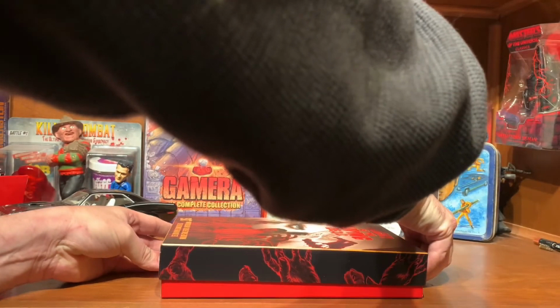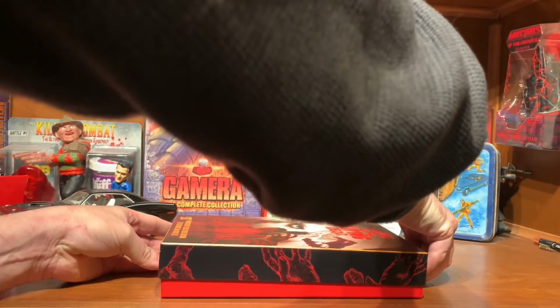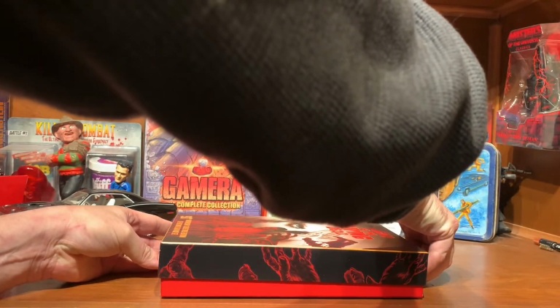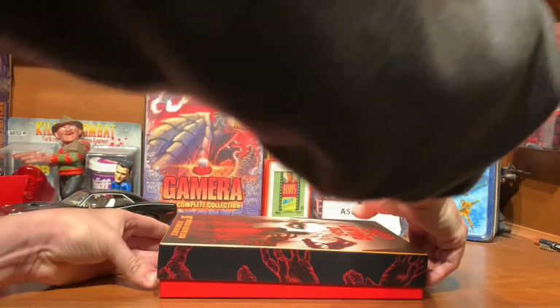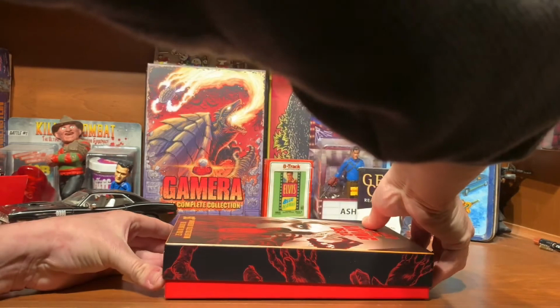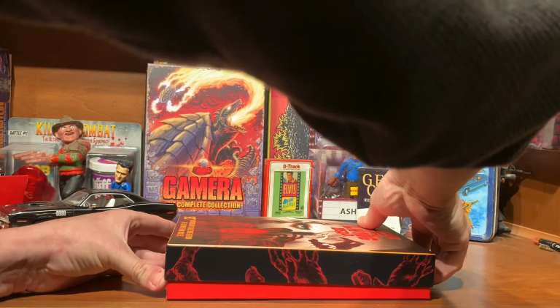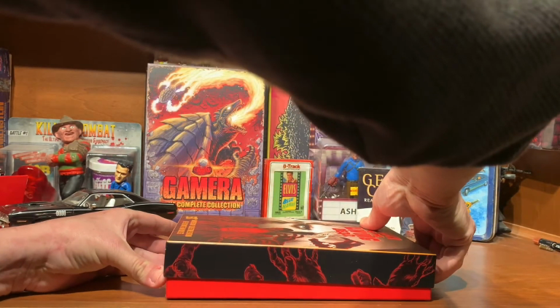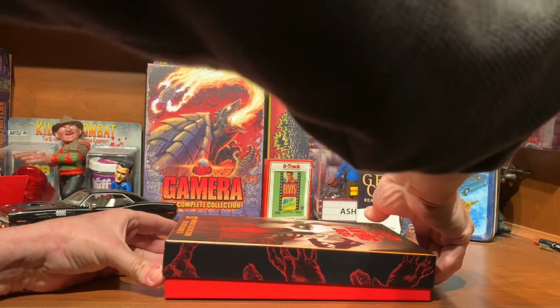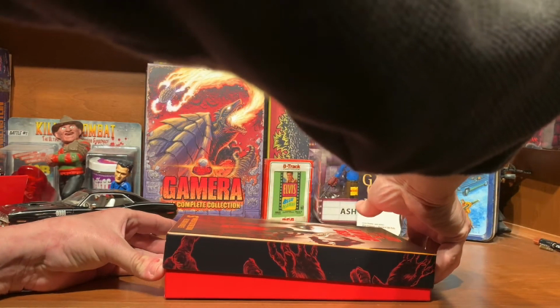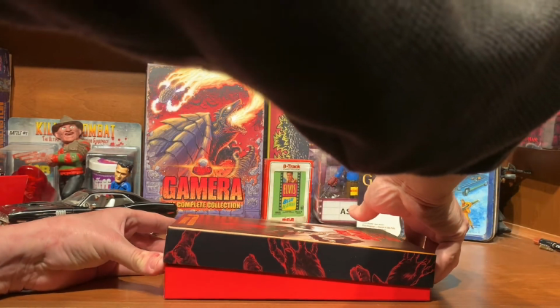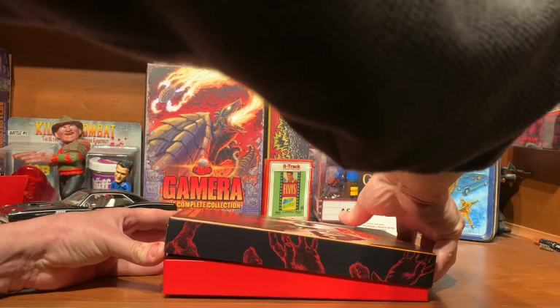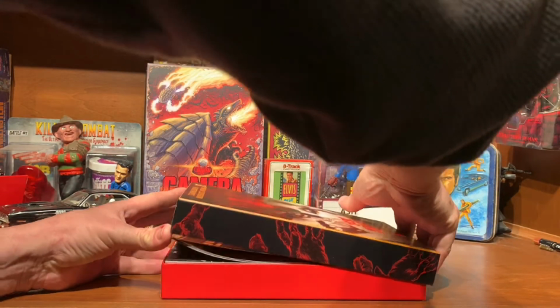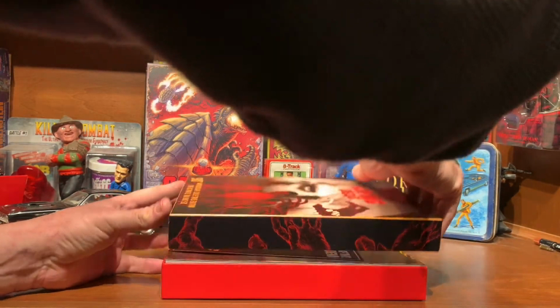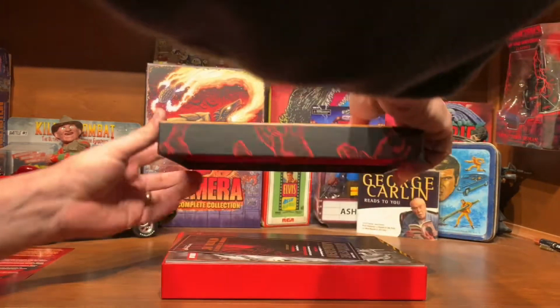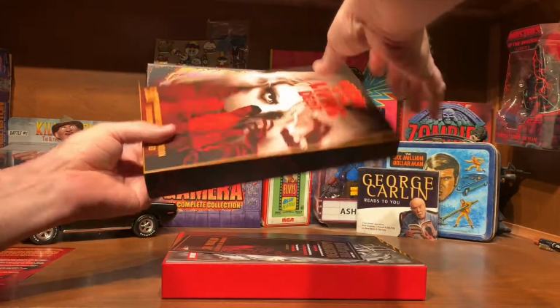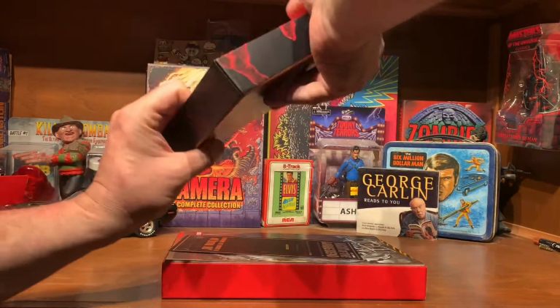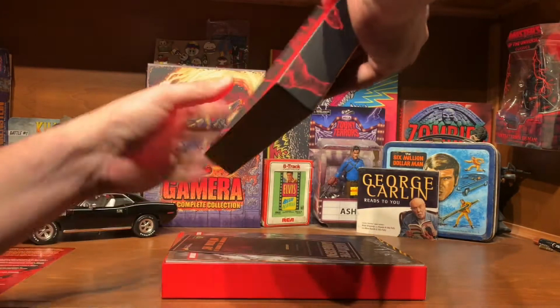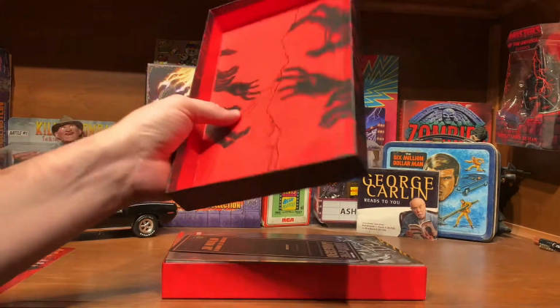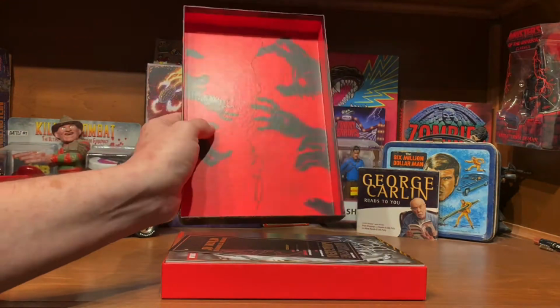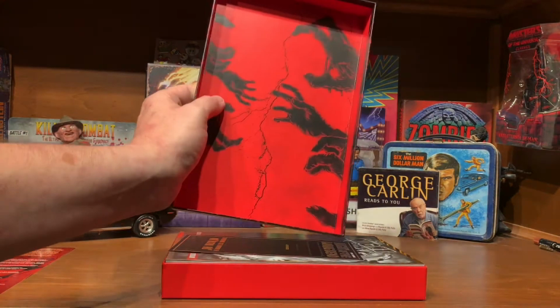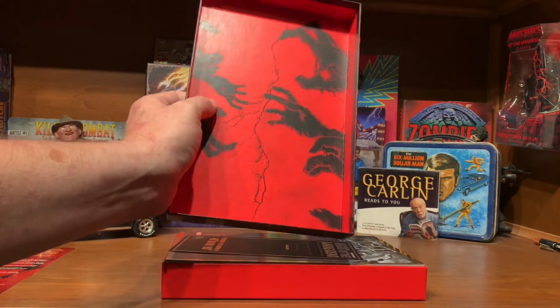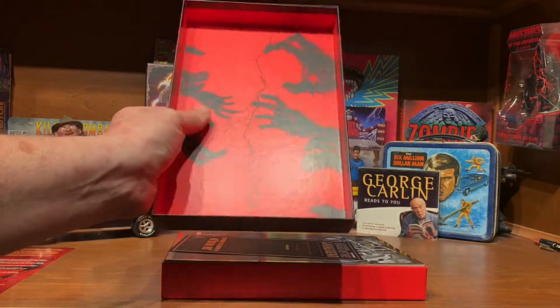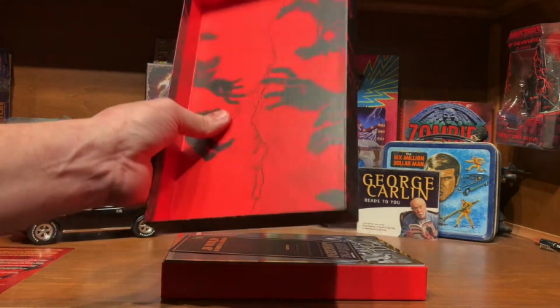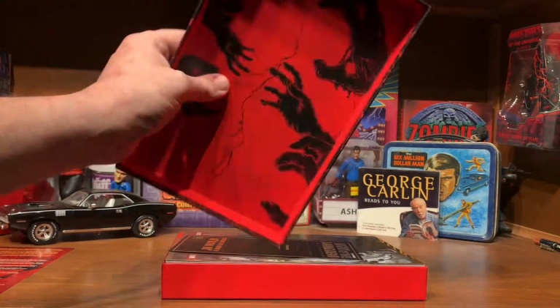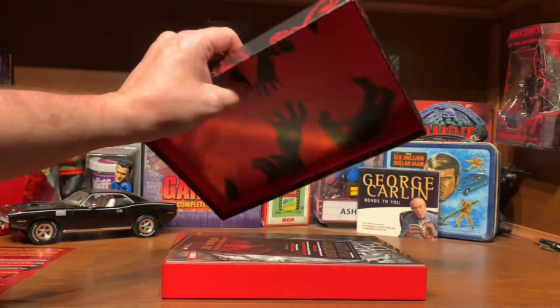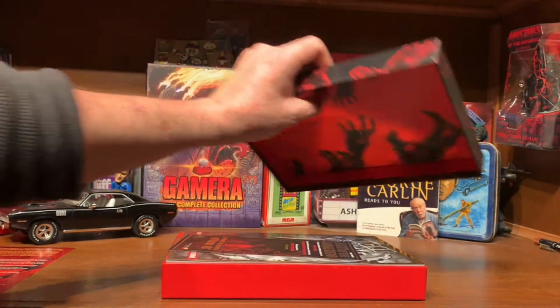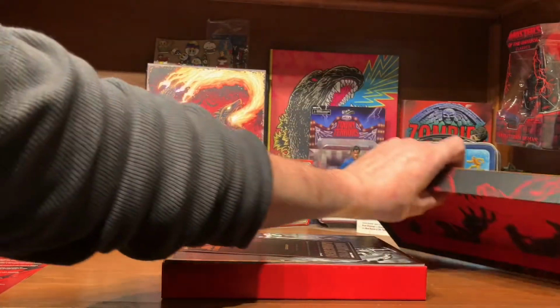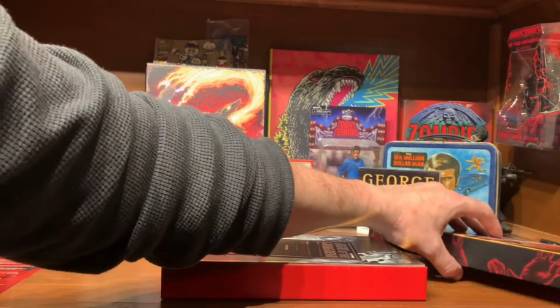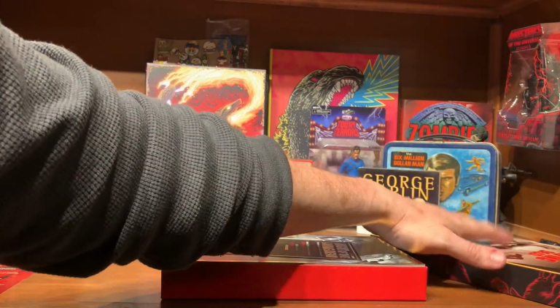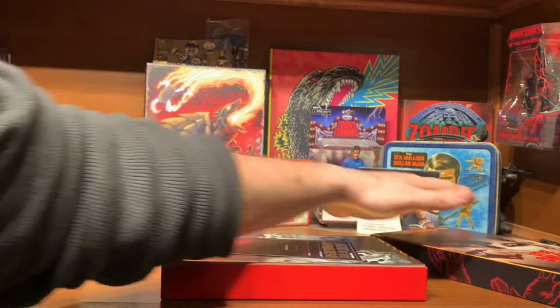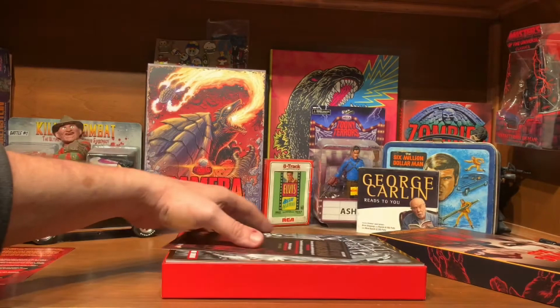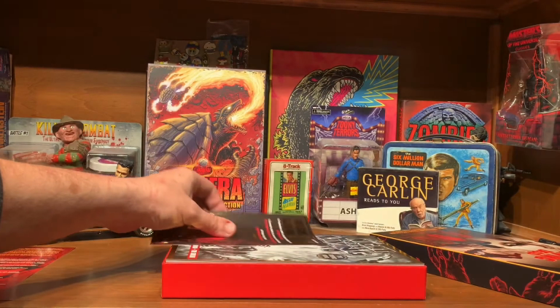It's a movie that definitely stuck with me. And man, that lid is tight — okay, there it goes. There's the inside of the lid. This thing is very, very thick made. Nice box.